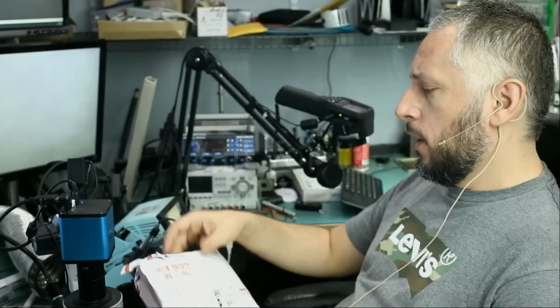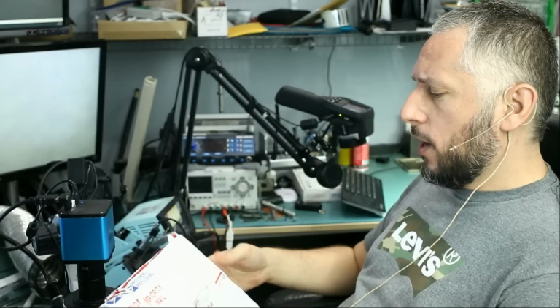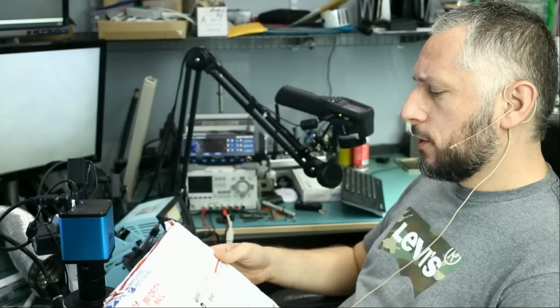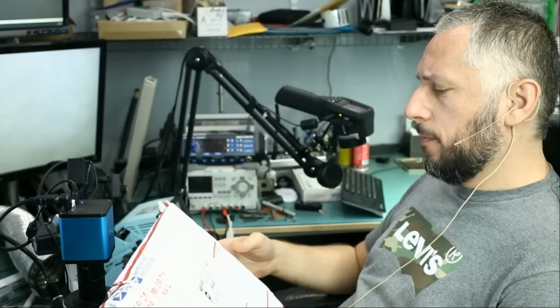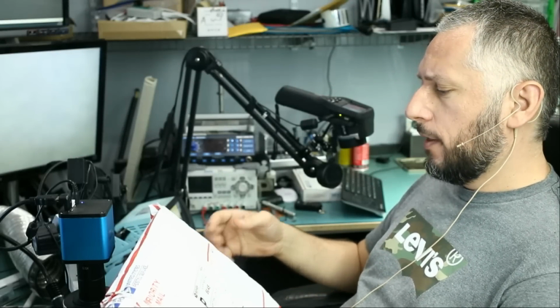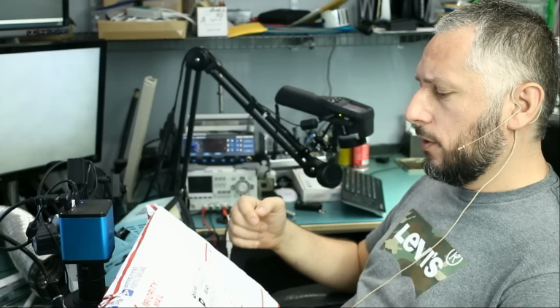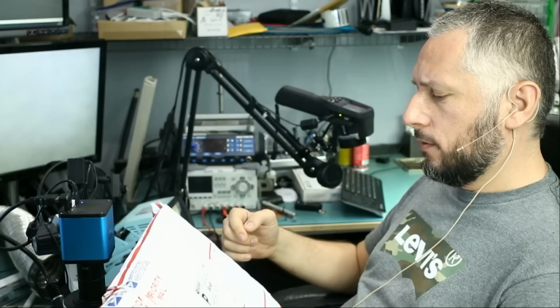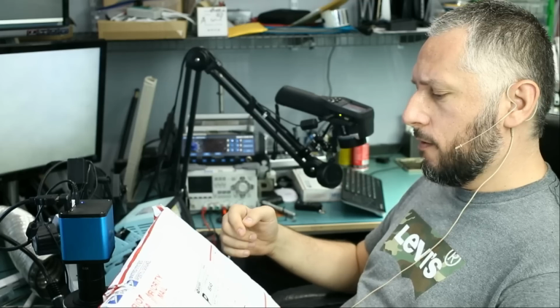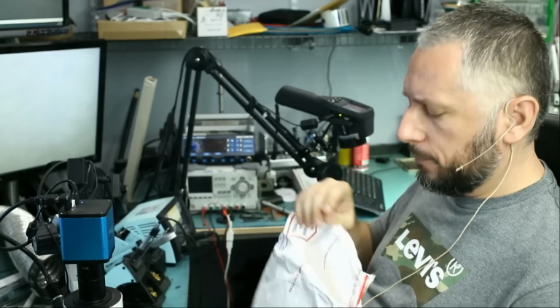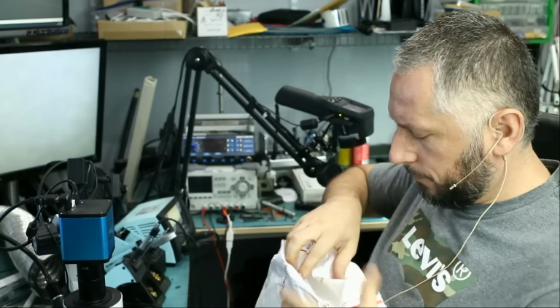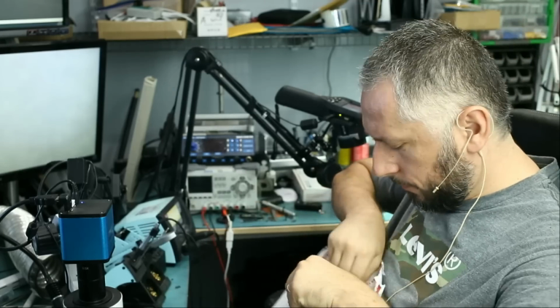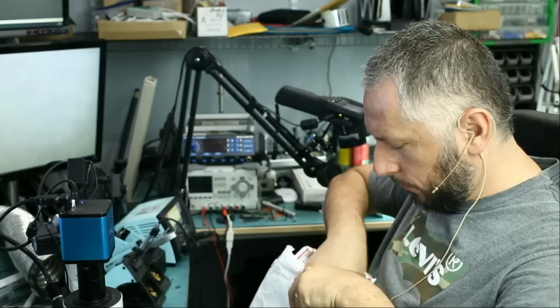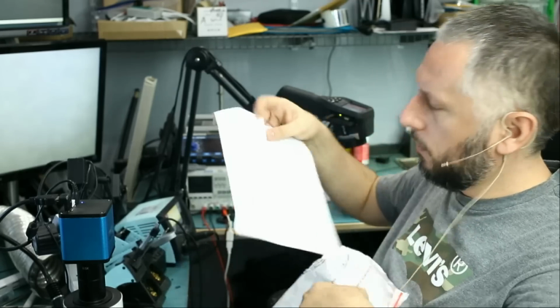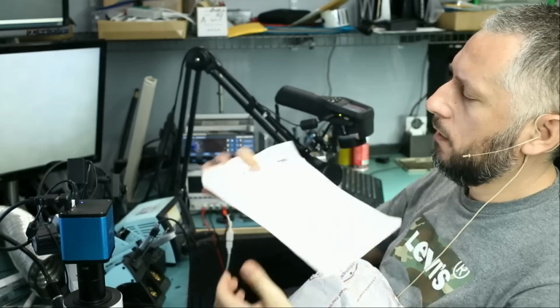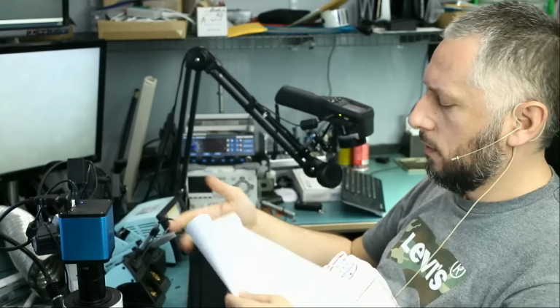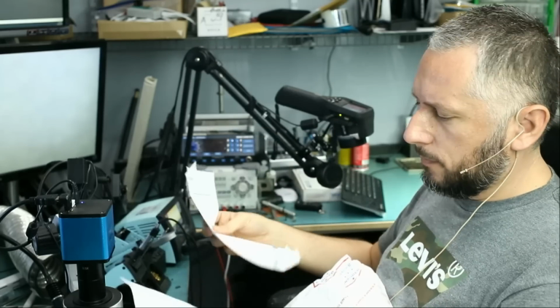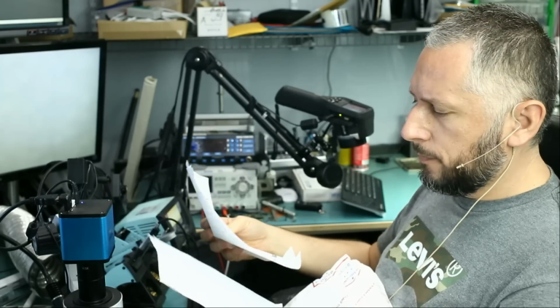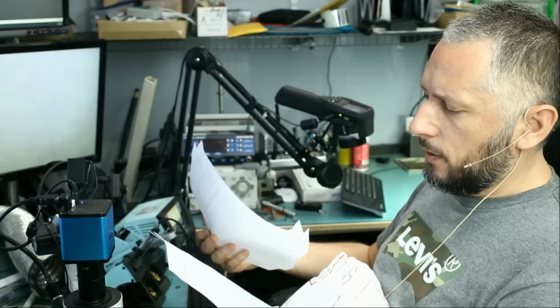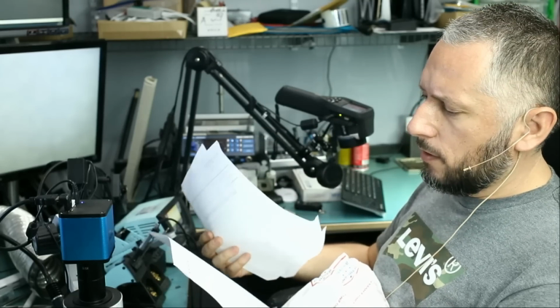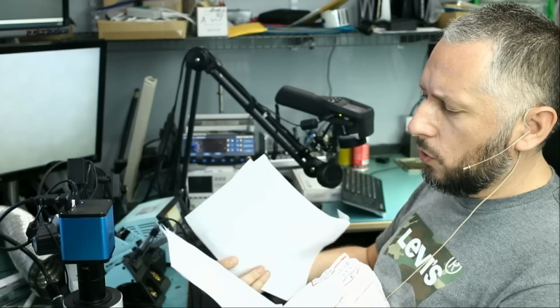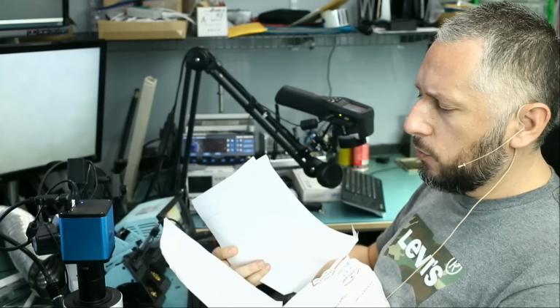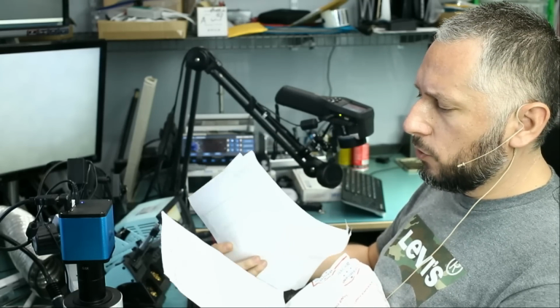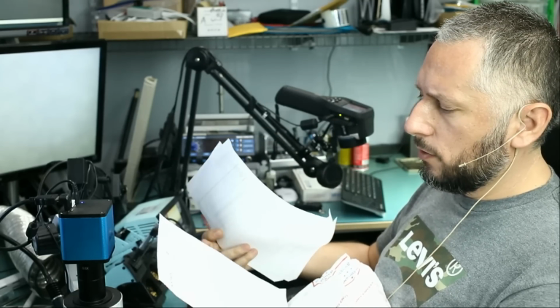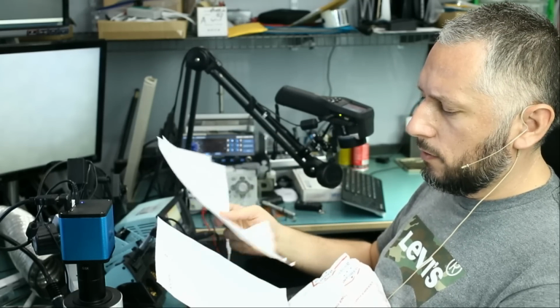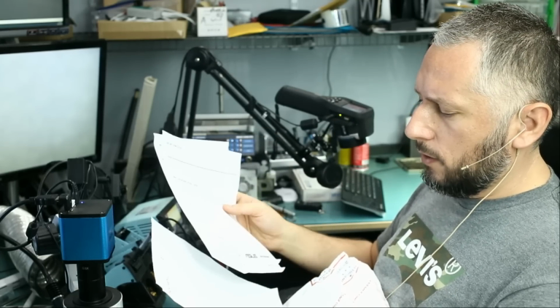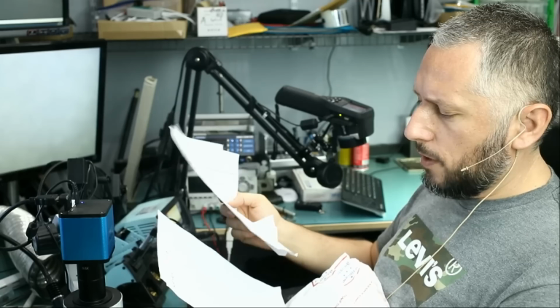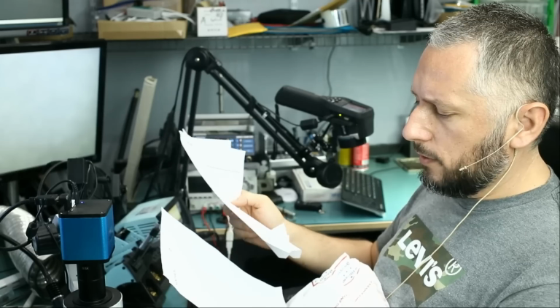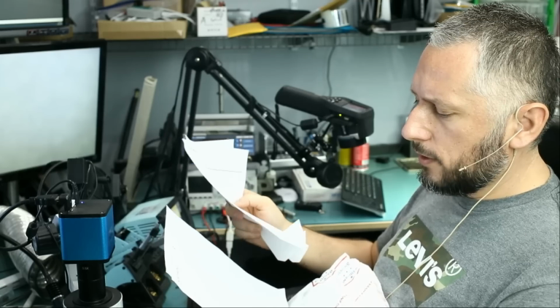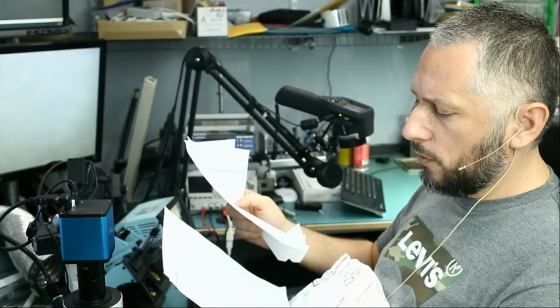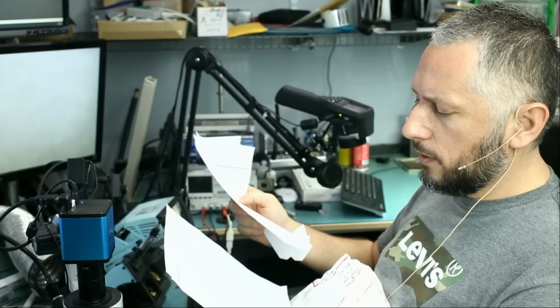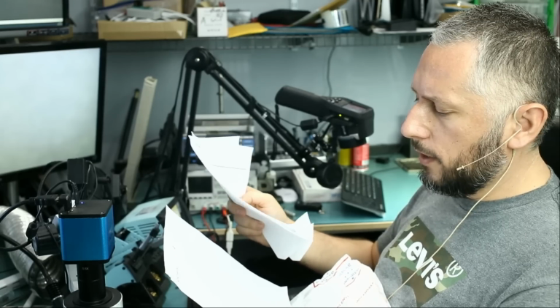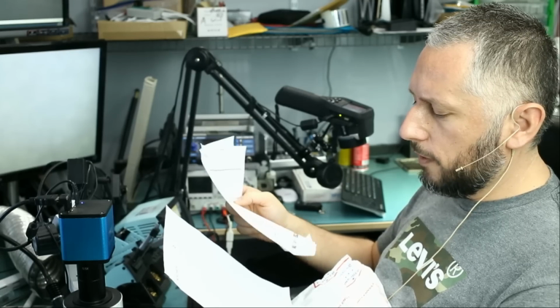Here we have a package from Tim in Arizona. Samsung Note Tab 12.2 inch, and the problem is it scans for but does not connect to Wi-Fi or Bluetooth.